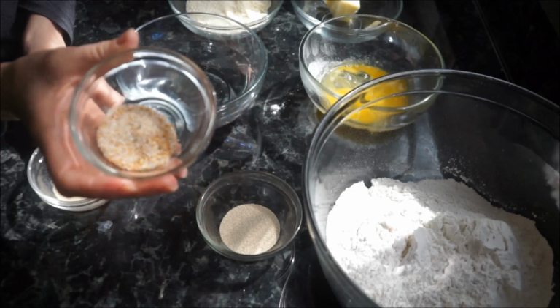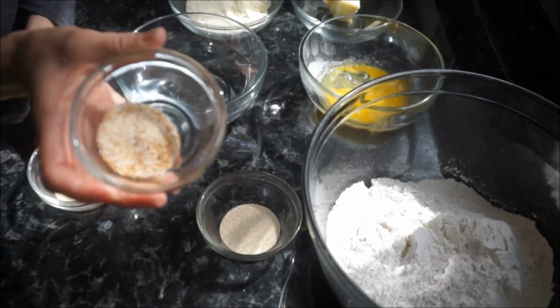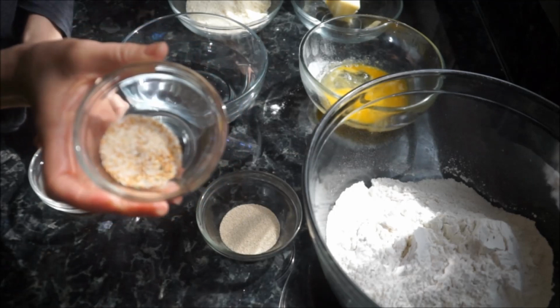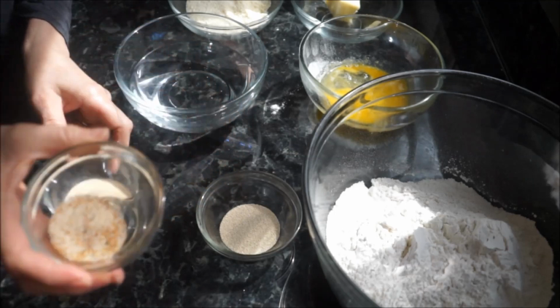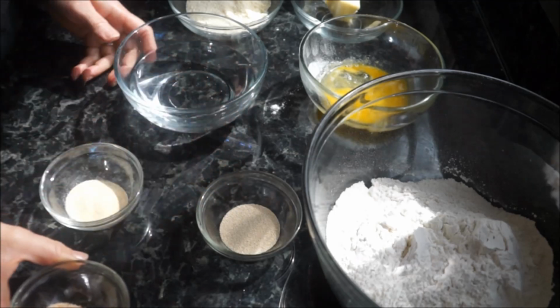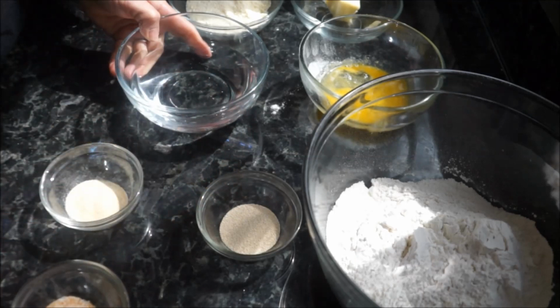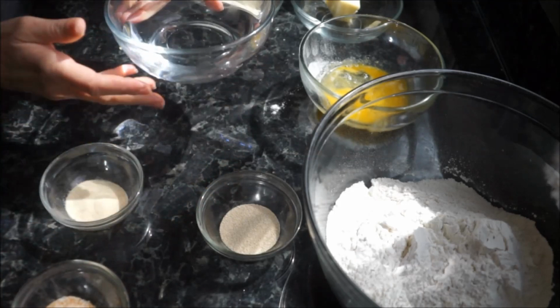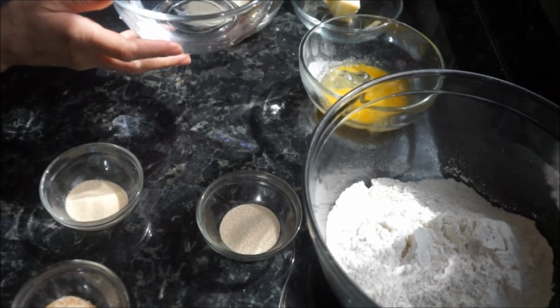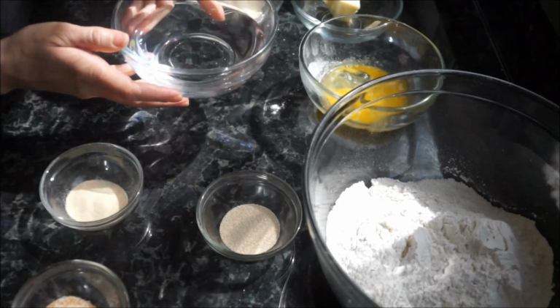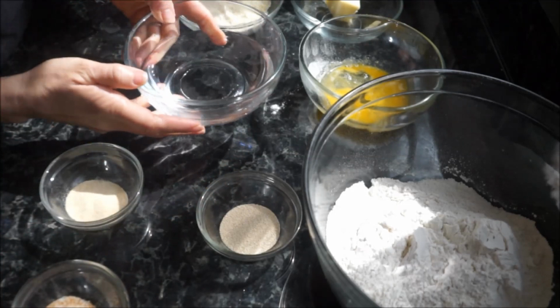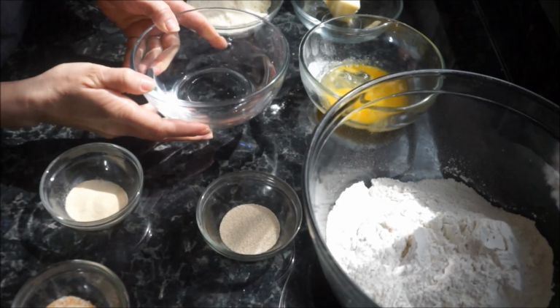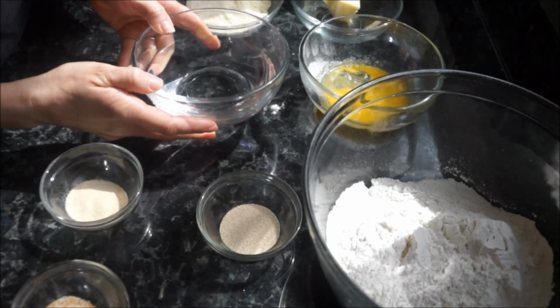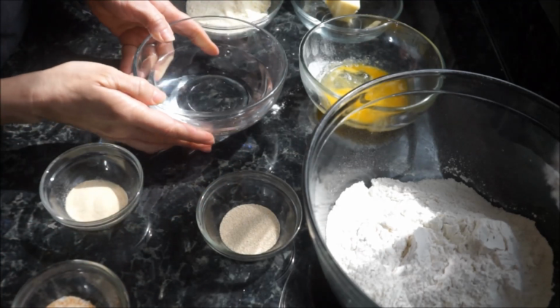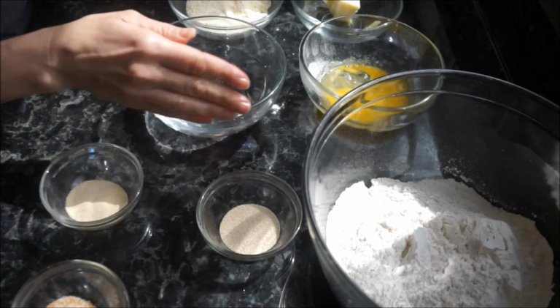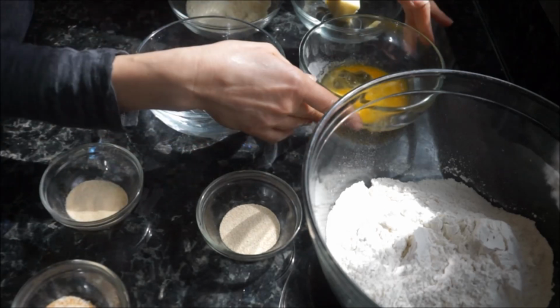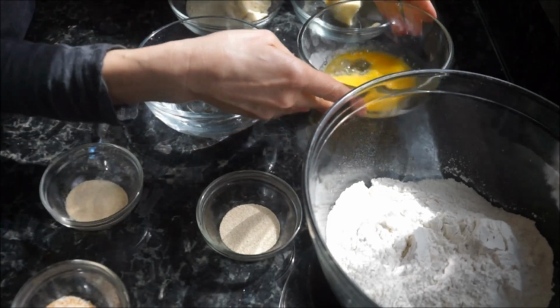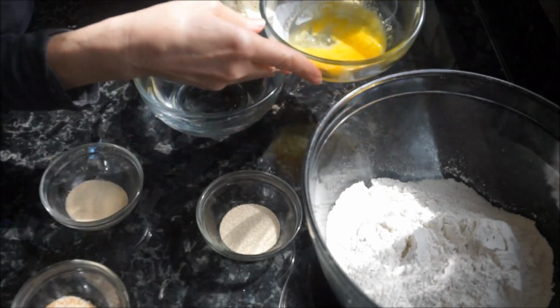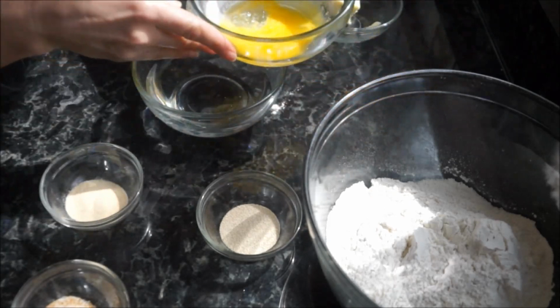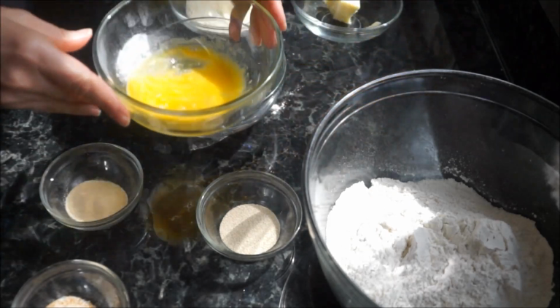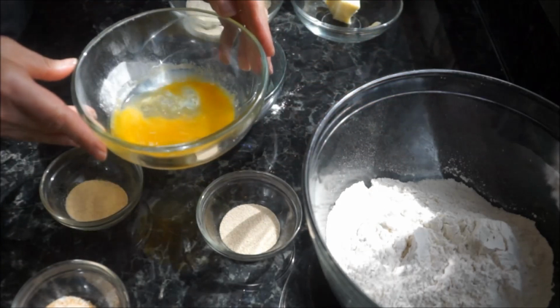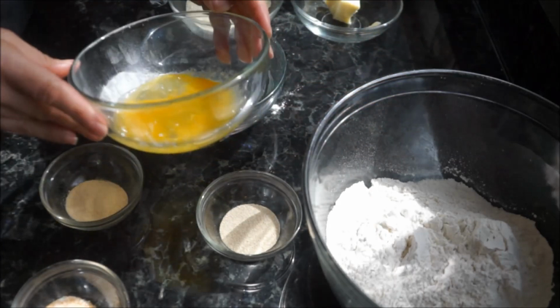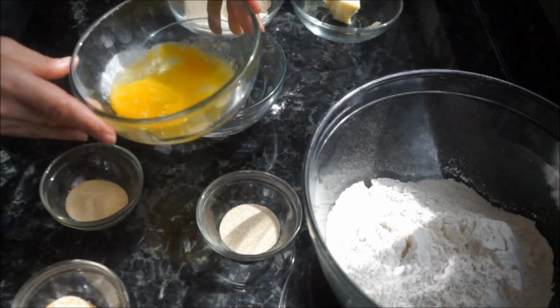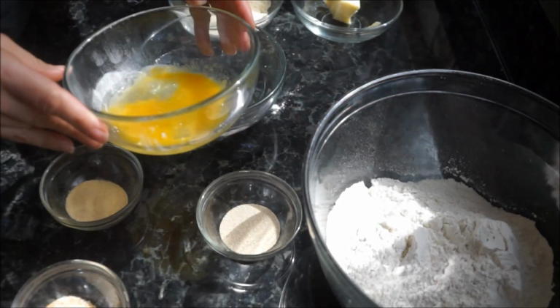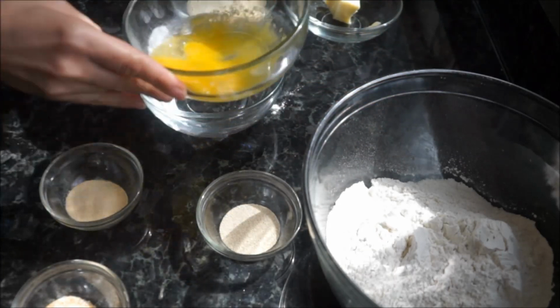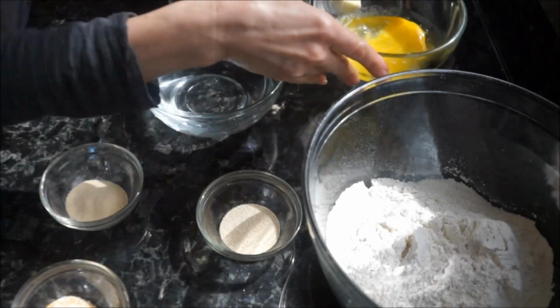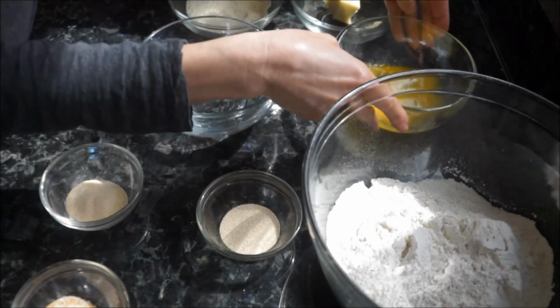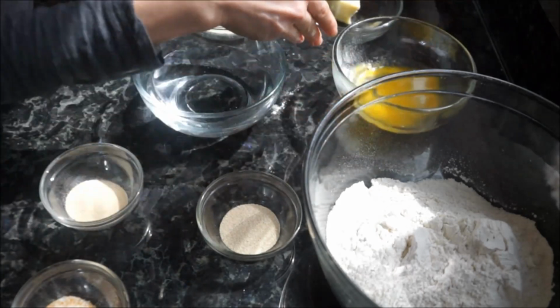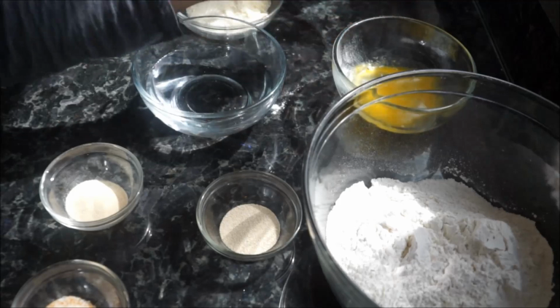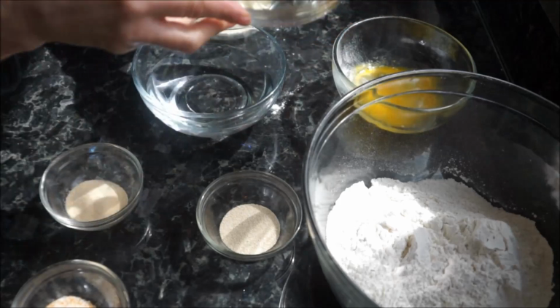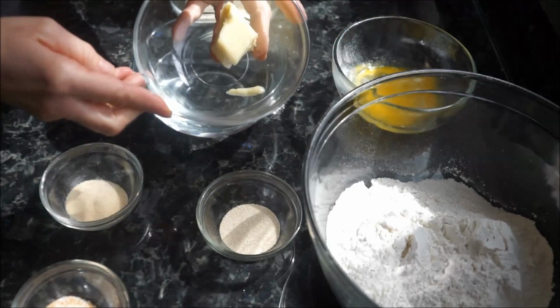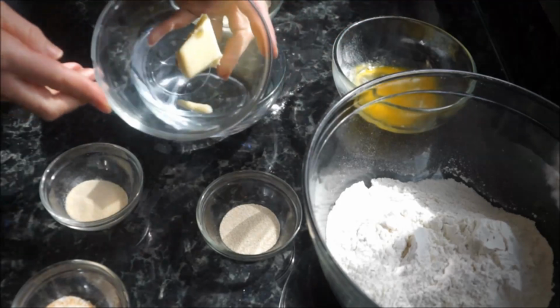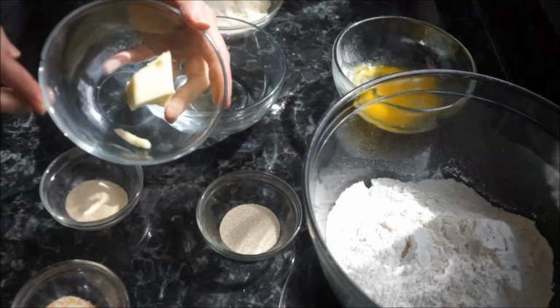Two tablespoons of sugar, one cup of water, one large egg lightly beaten, and two tablespoons of salt and butter.